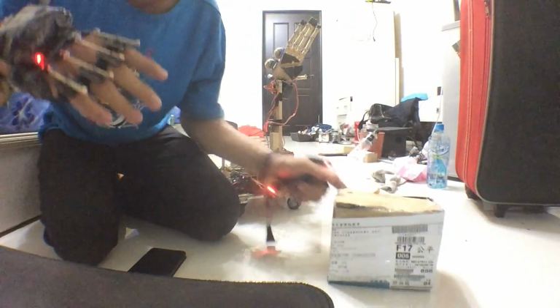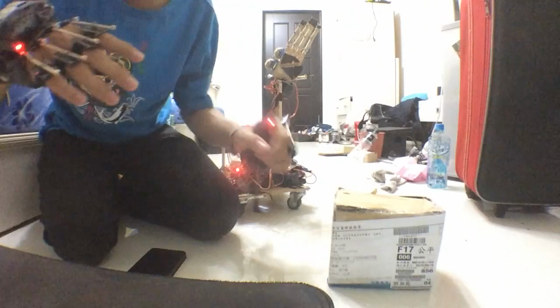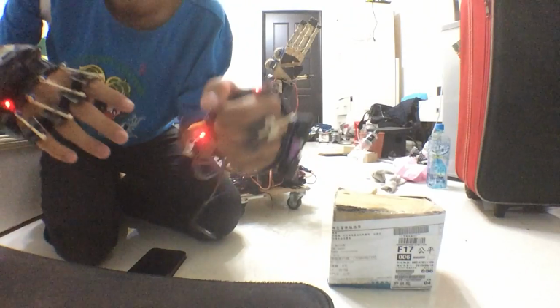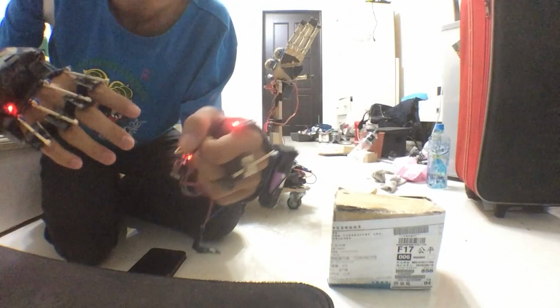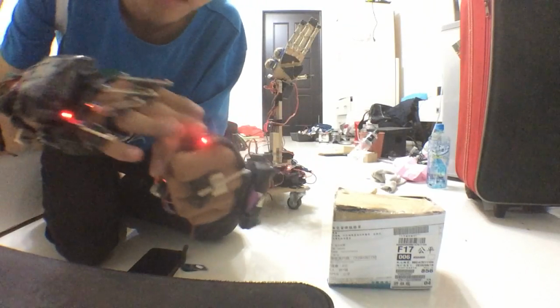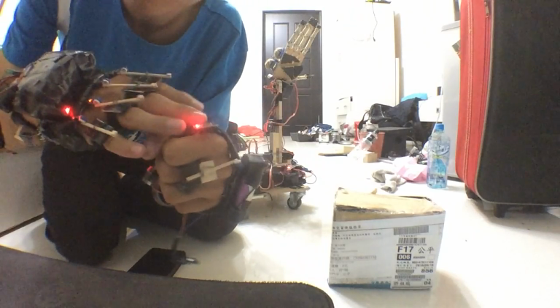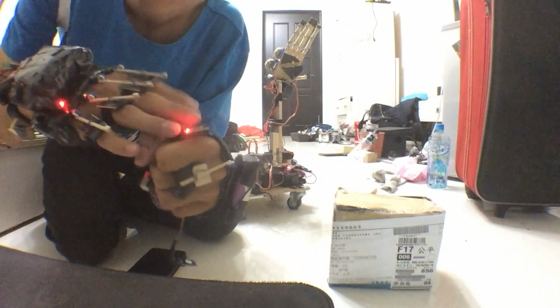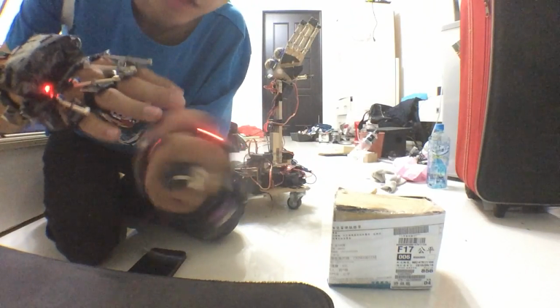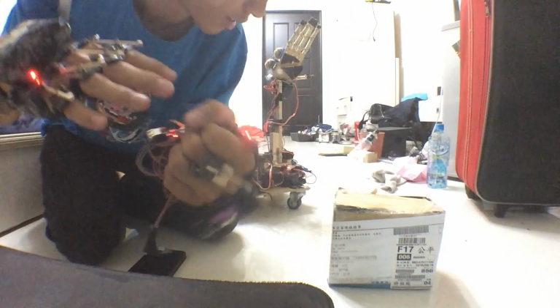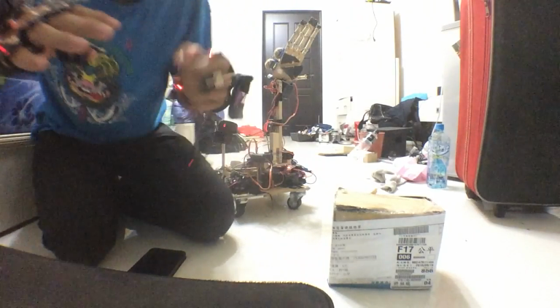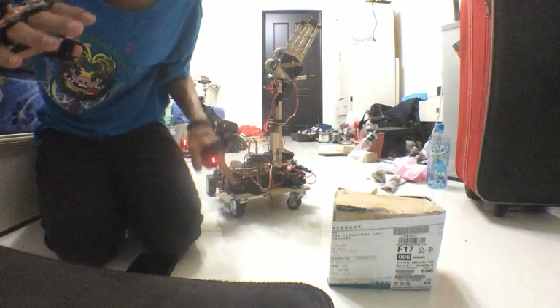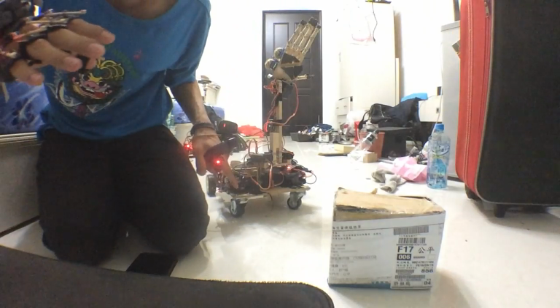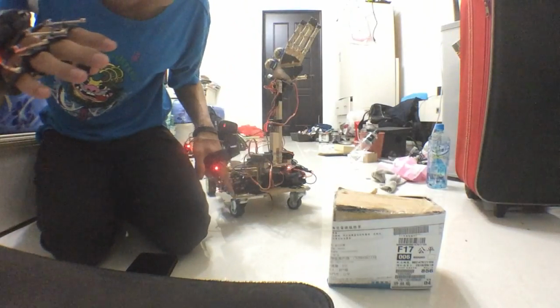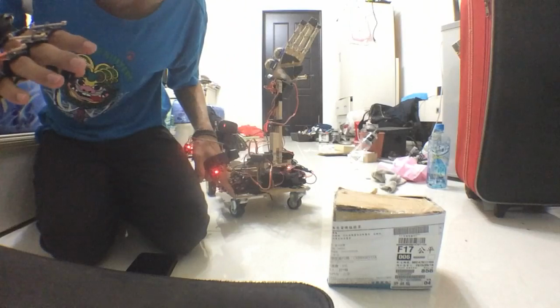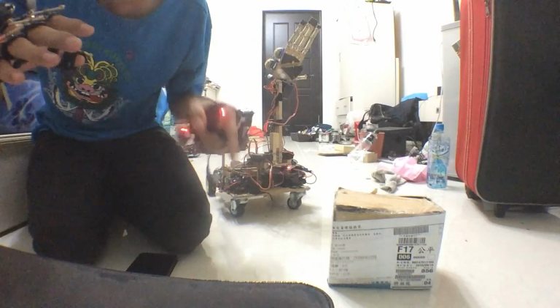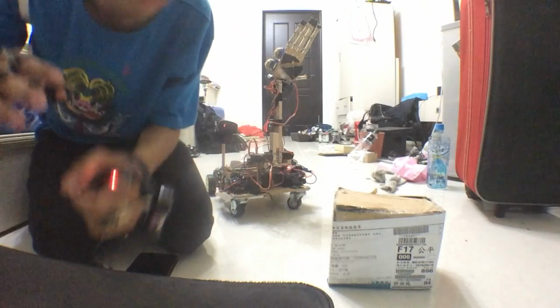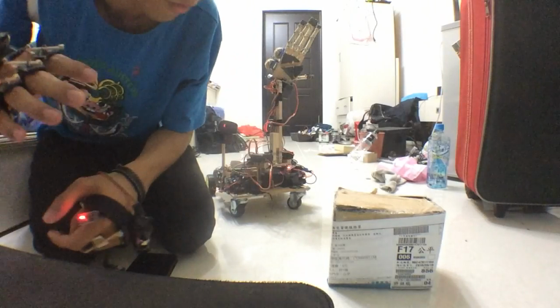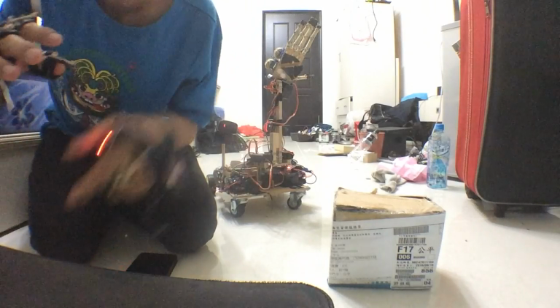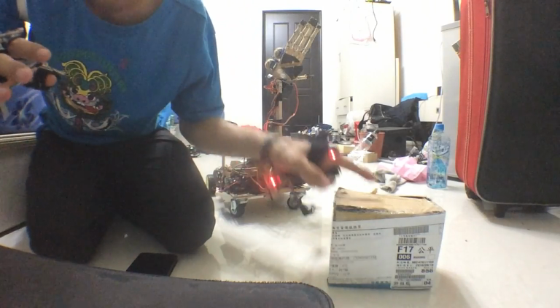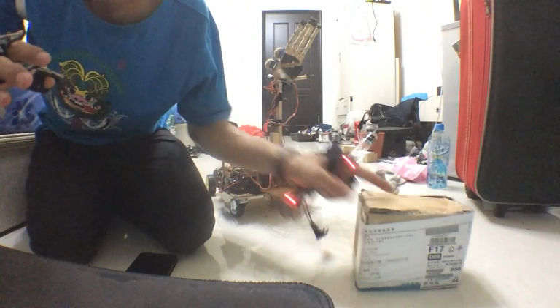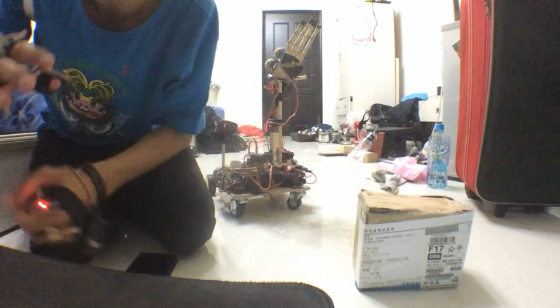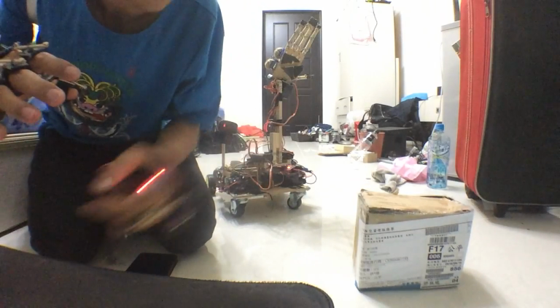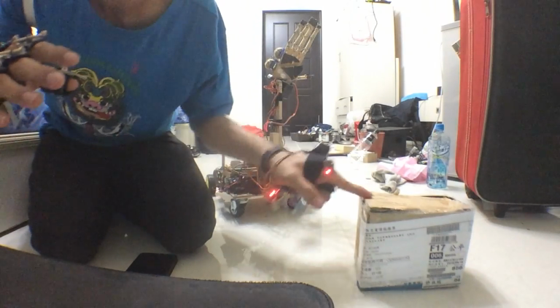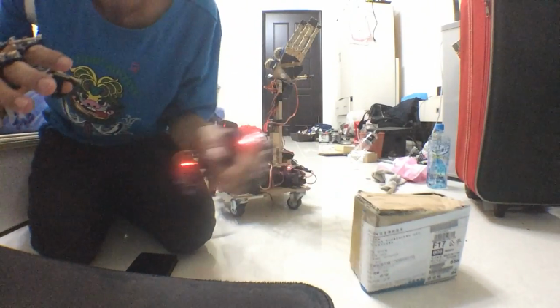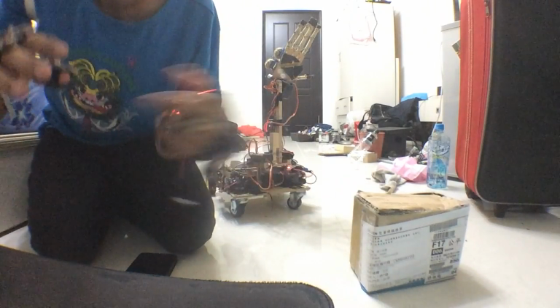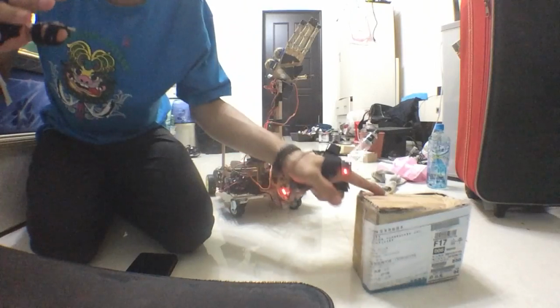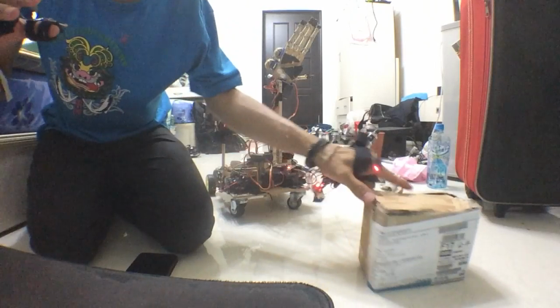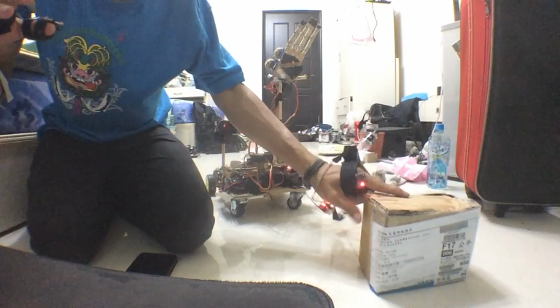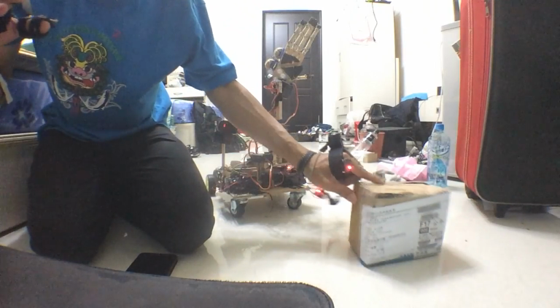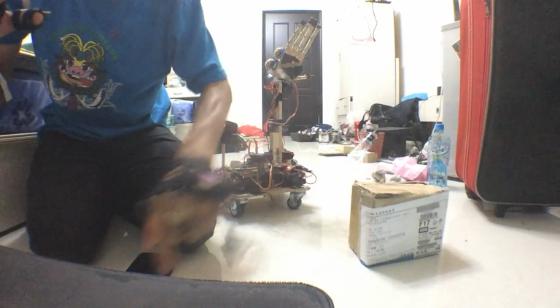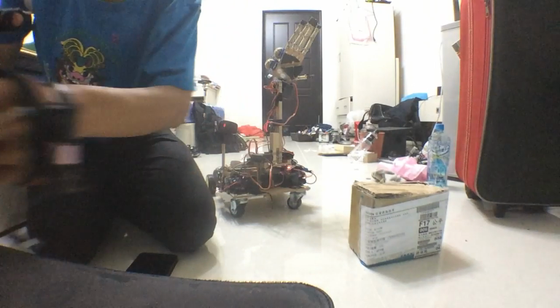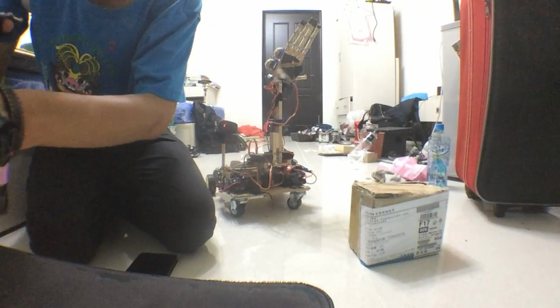On my left hand, I use it to control the car, so I can make the car move forward, backward, left and right. So I can actually move around the room and pick up things and put them down.